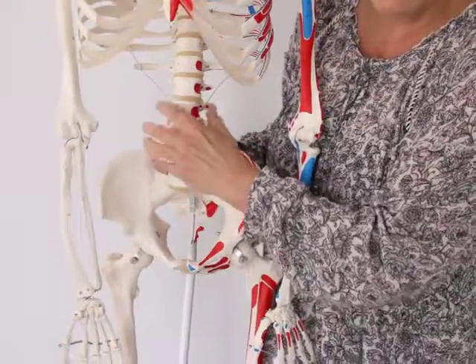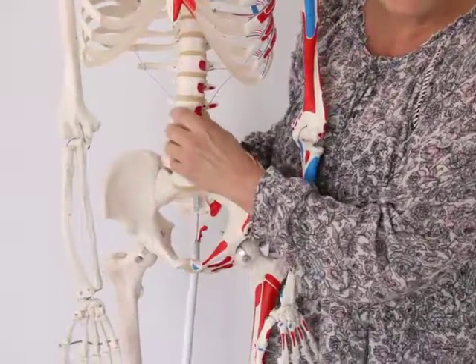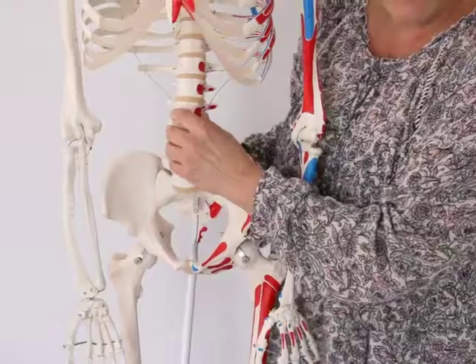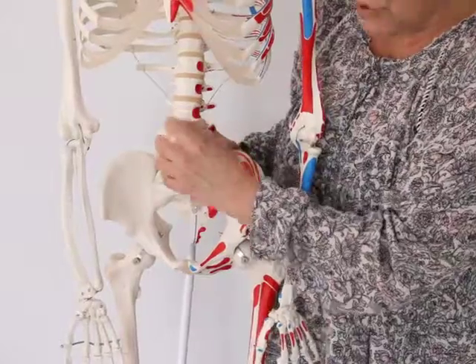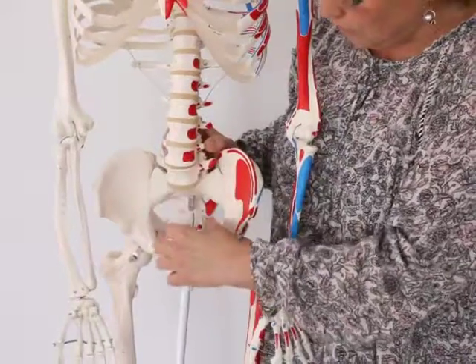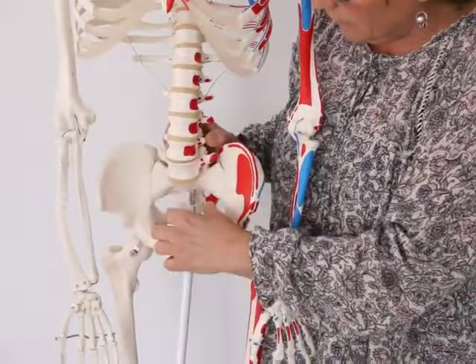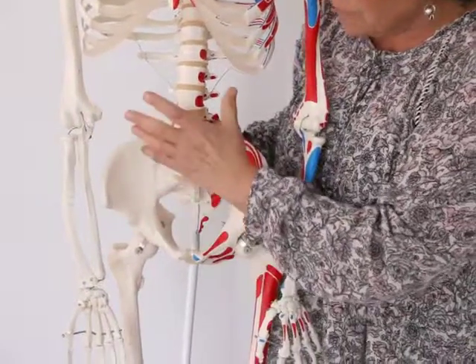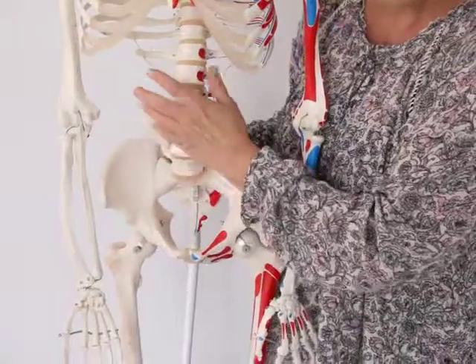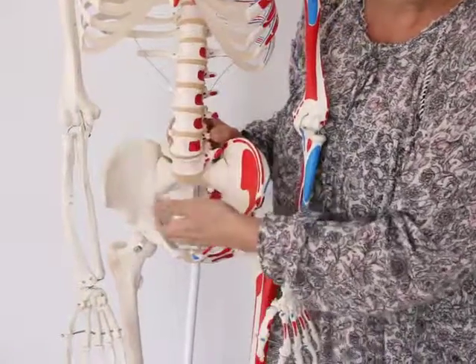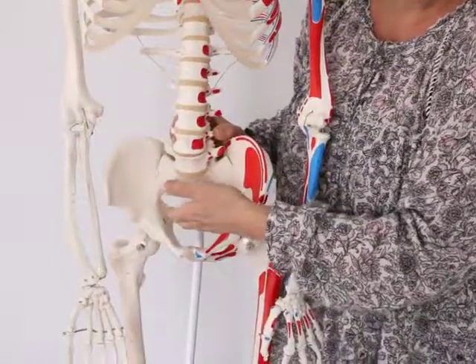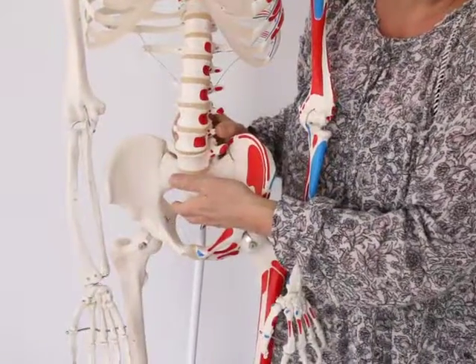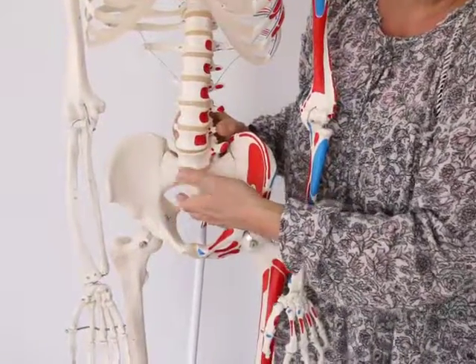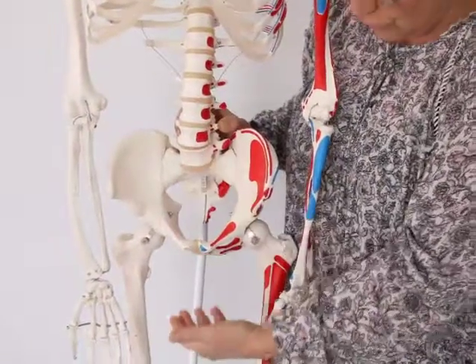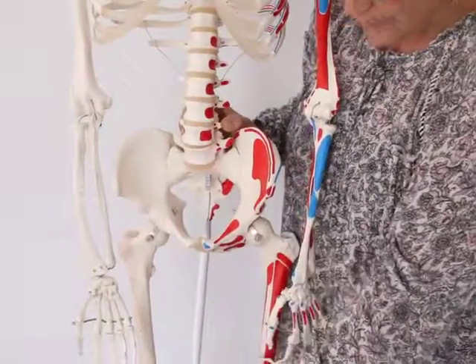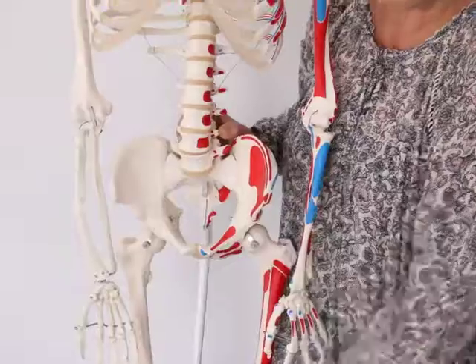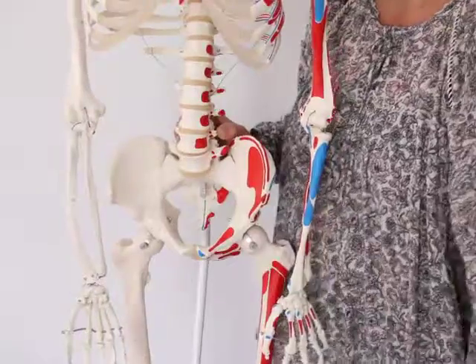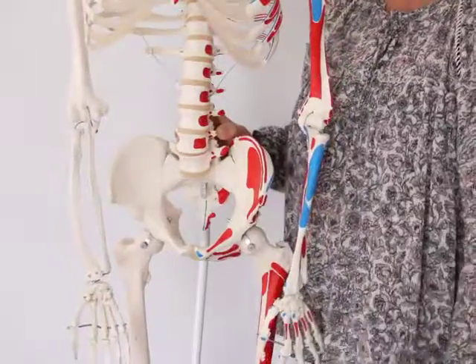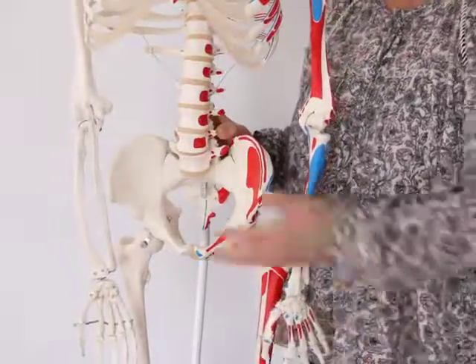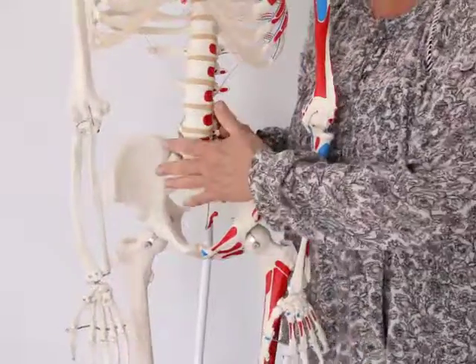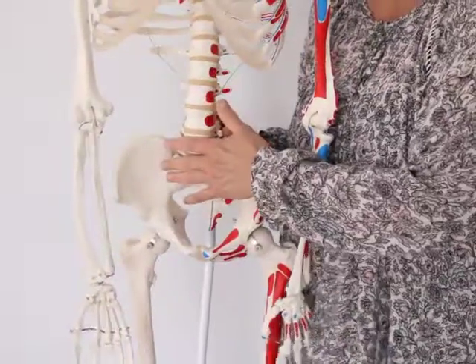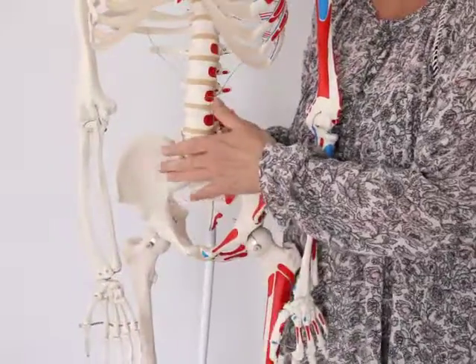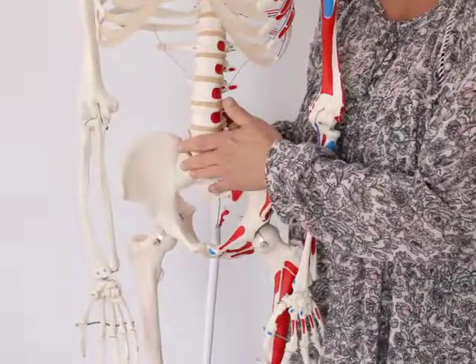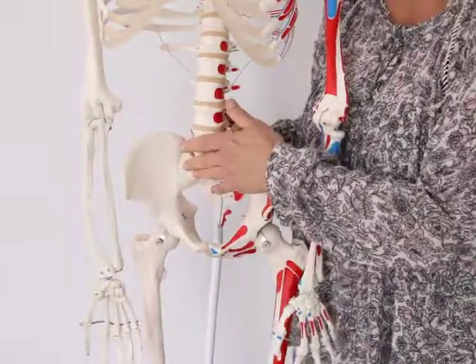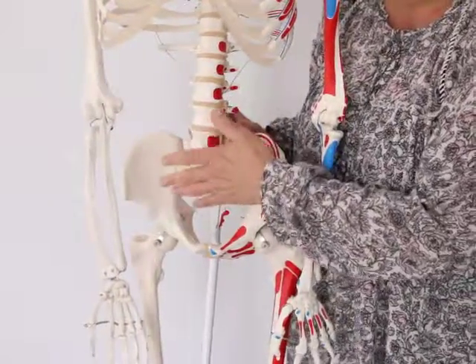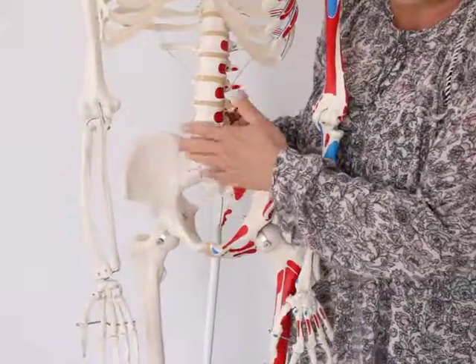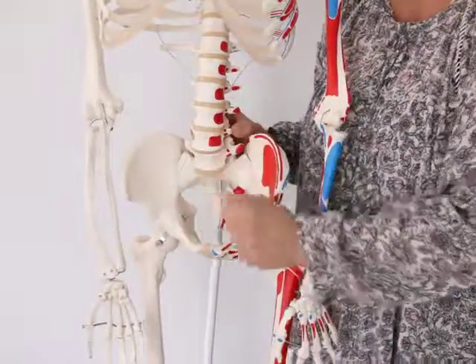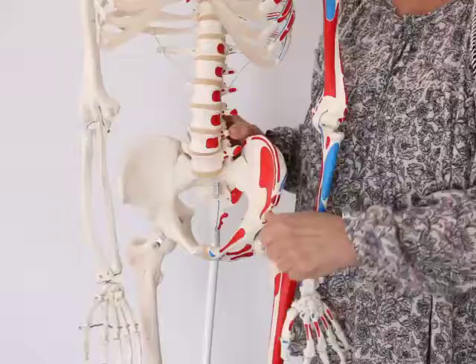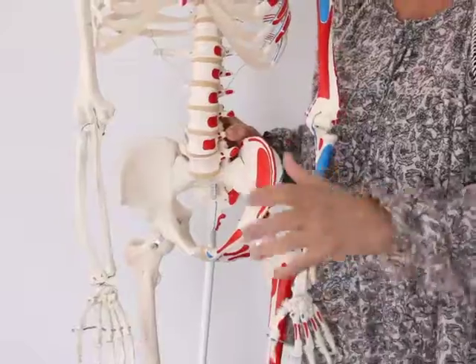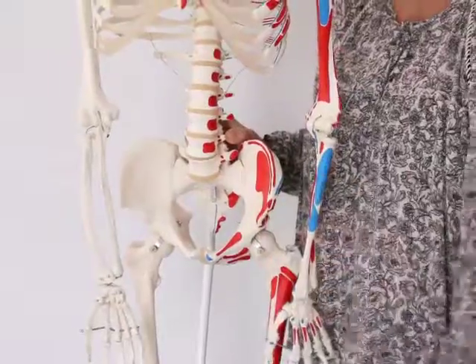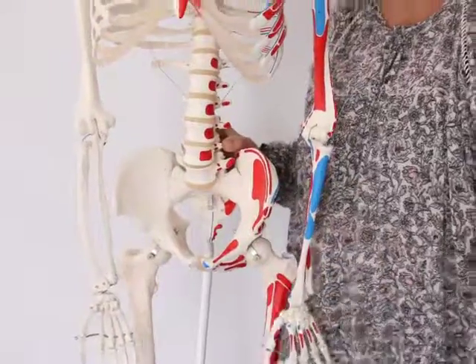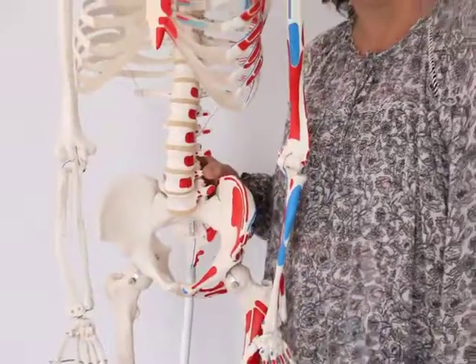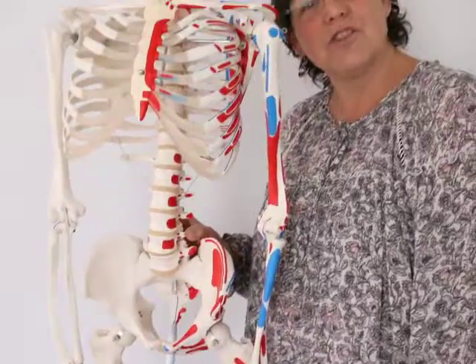But this is a big one: uterus comes out, intestines can fall, you get tightness down the legs. Besides that, the workings of the intestines themselves change. Thank you very much.